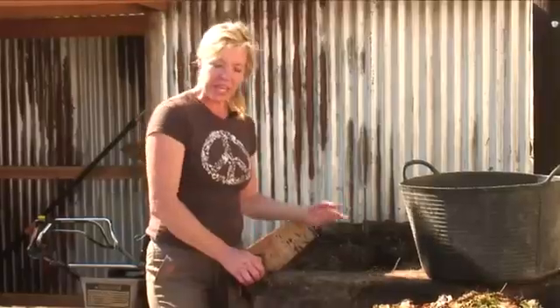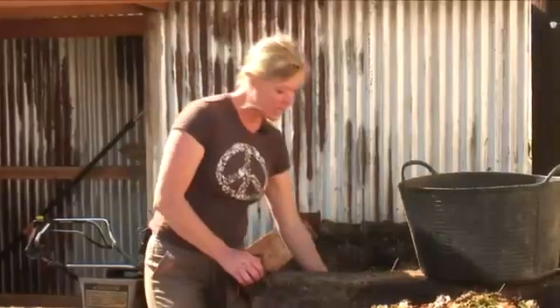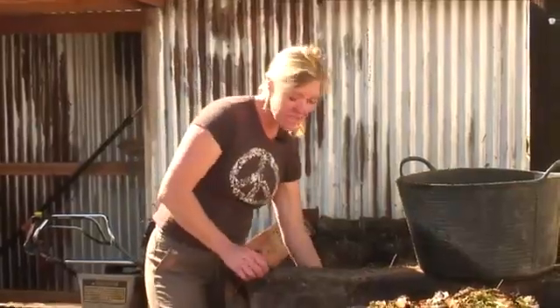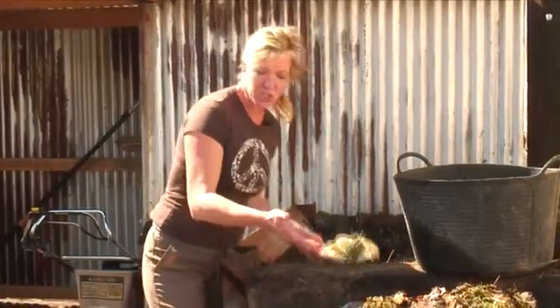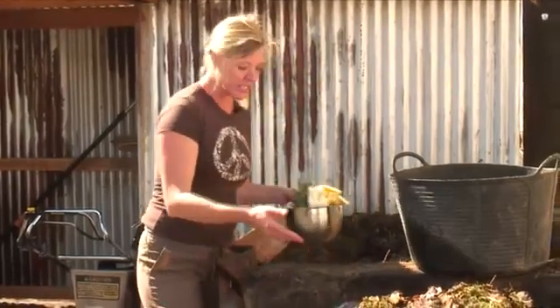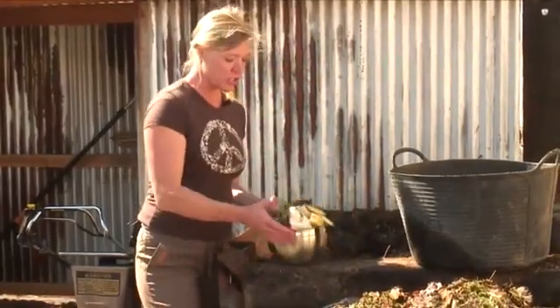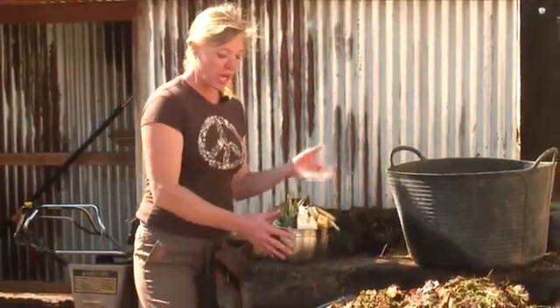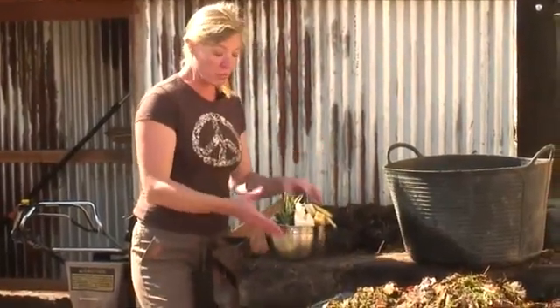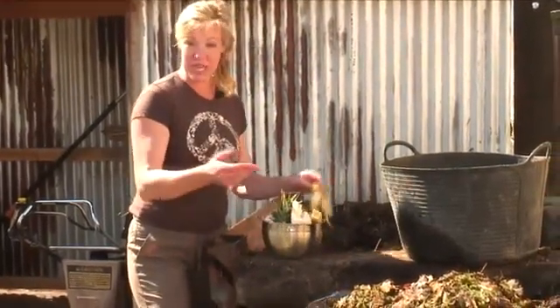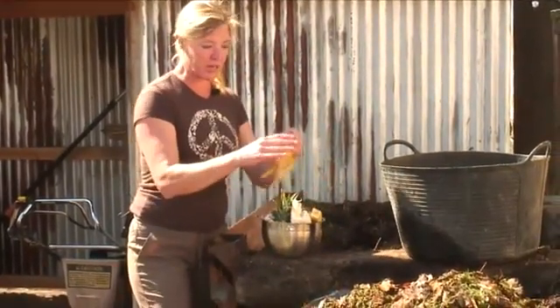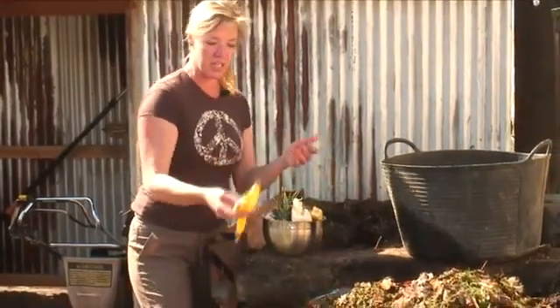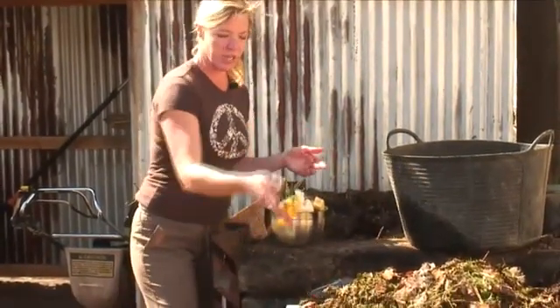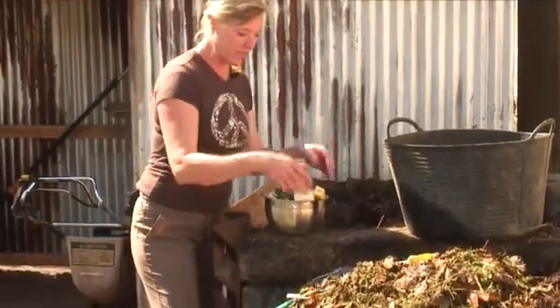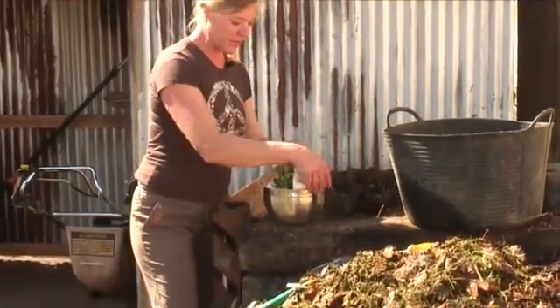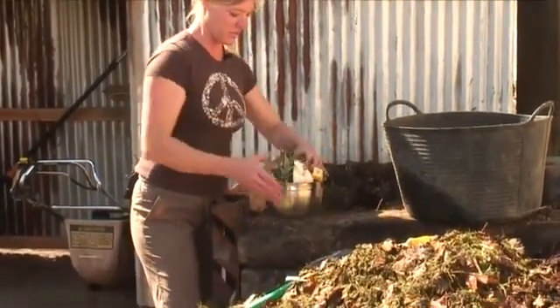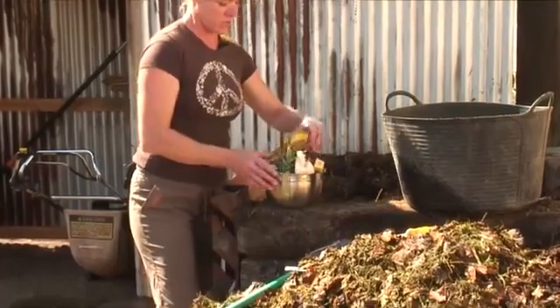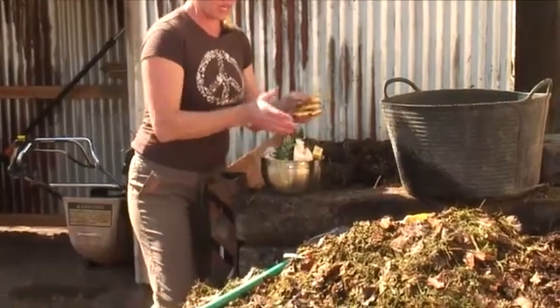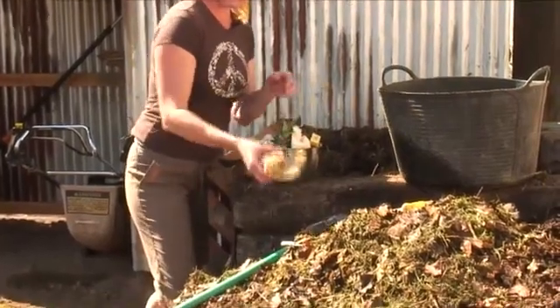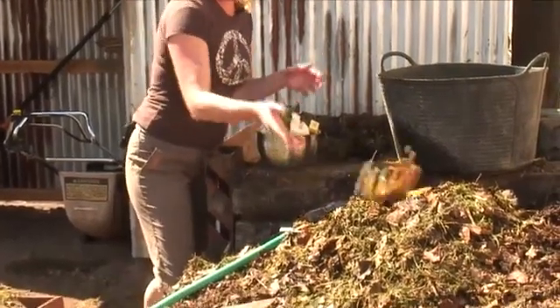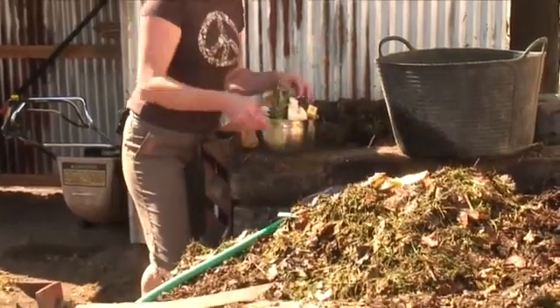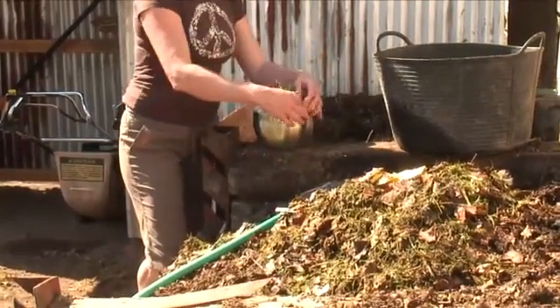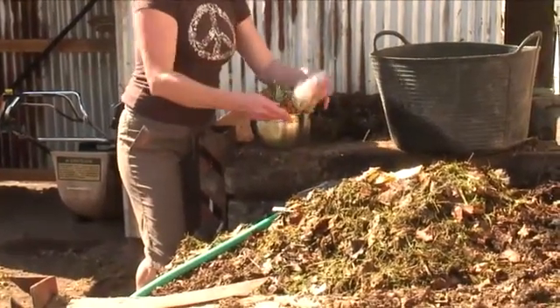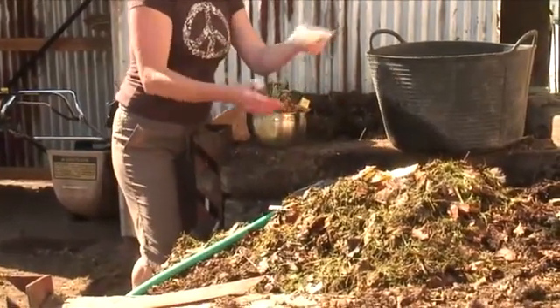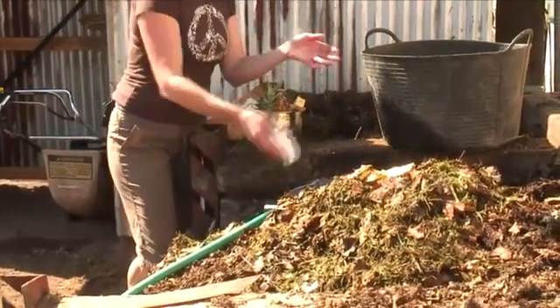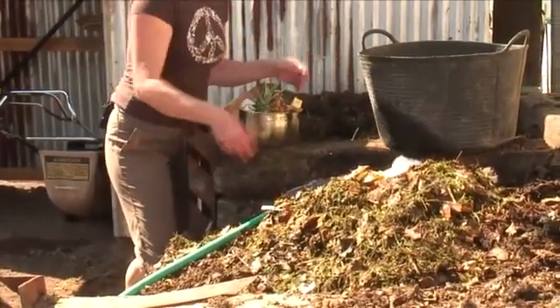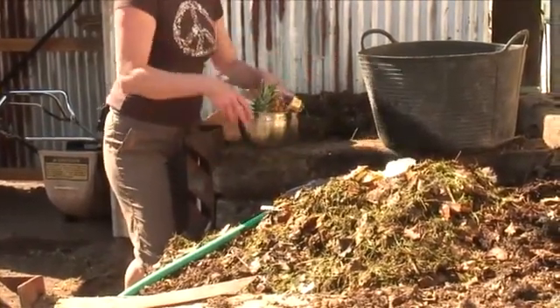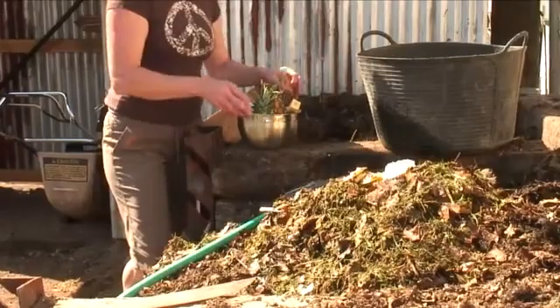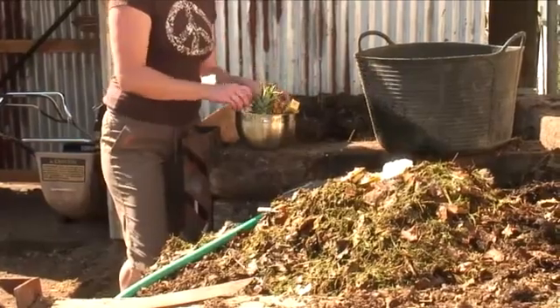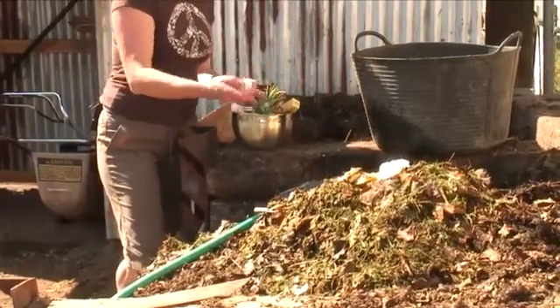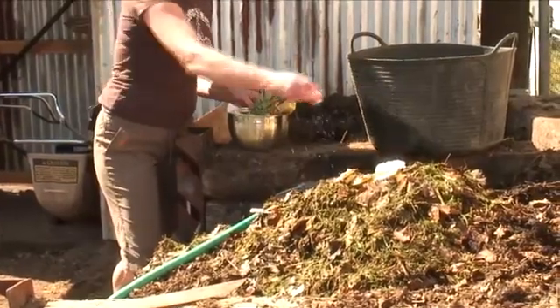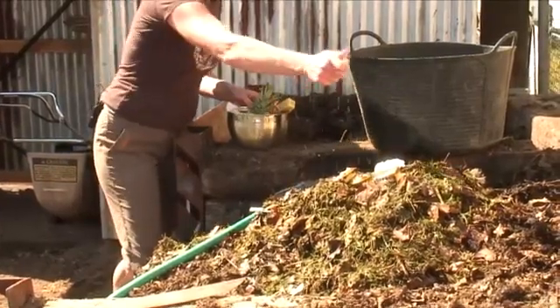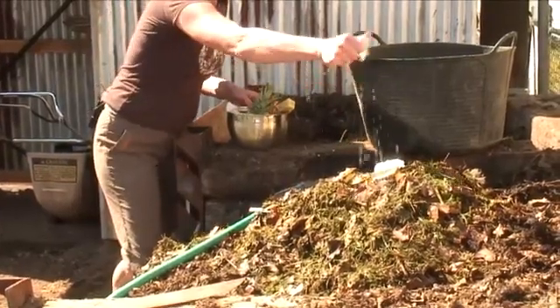We can have kitchen scraps in this too. The more broken down, the better it is. So we can have banana peels, we can have pineapple chunks, we can have paper towels even. All of that kind of stuff. Egg shells. All of that can go in there.